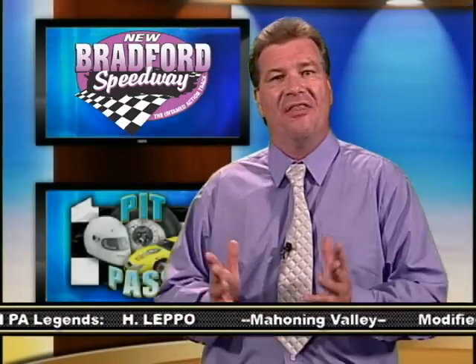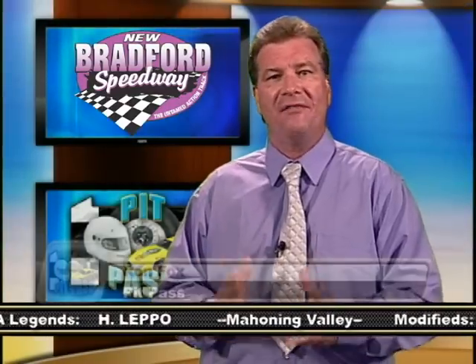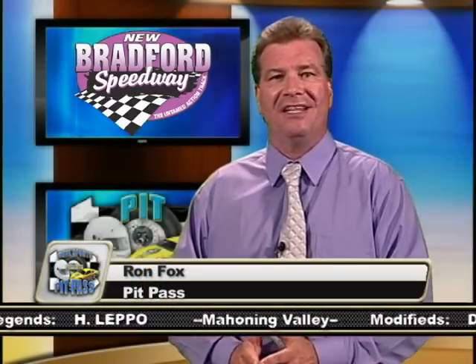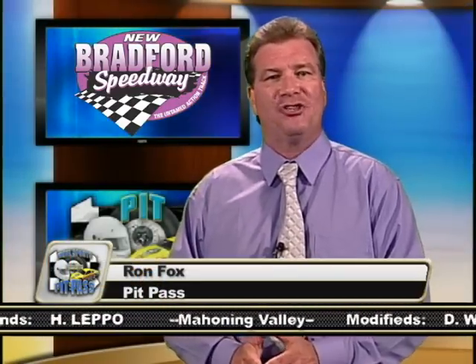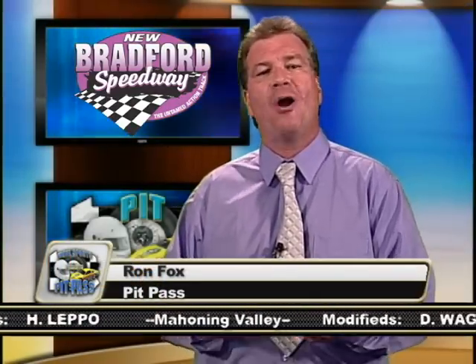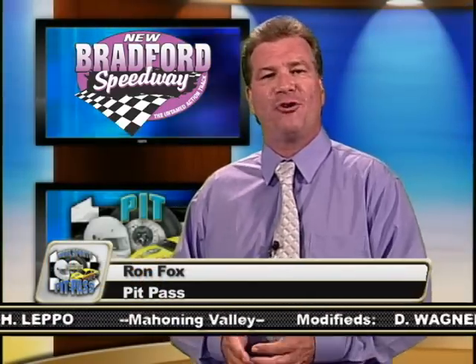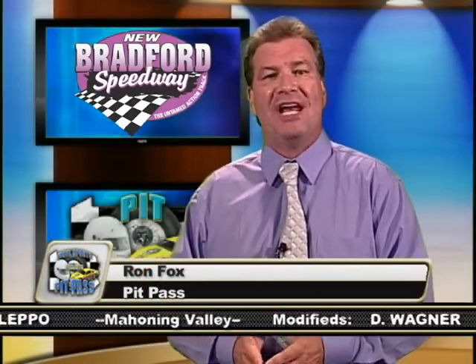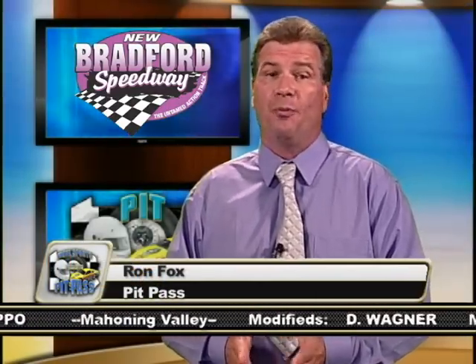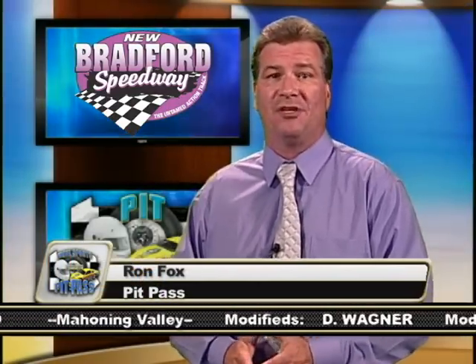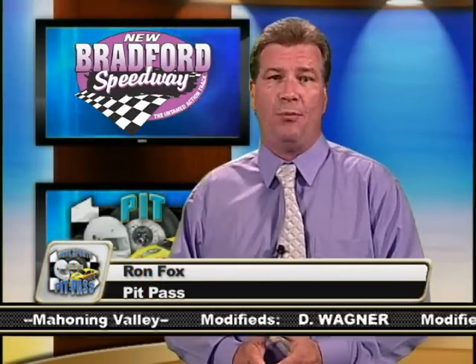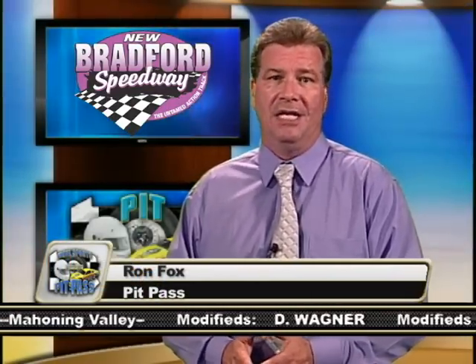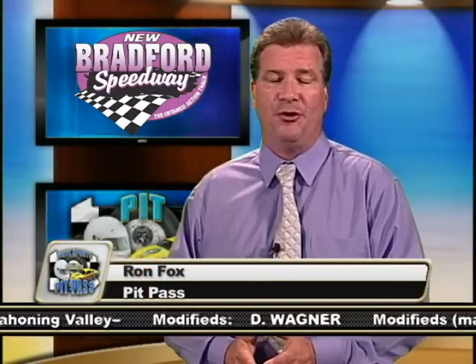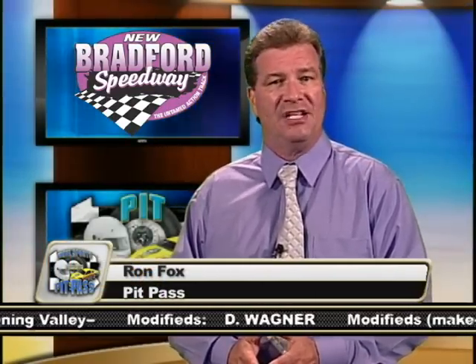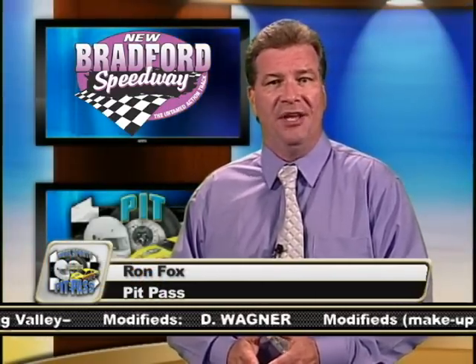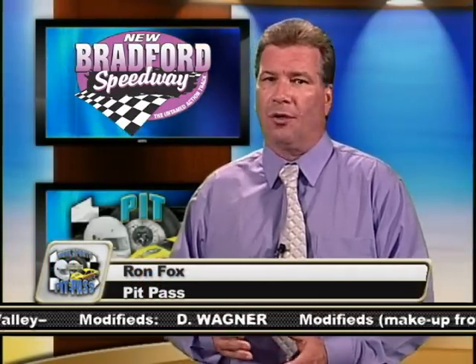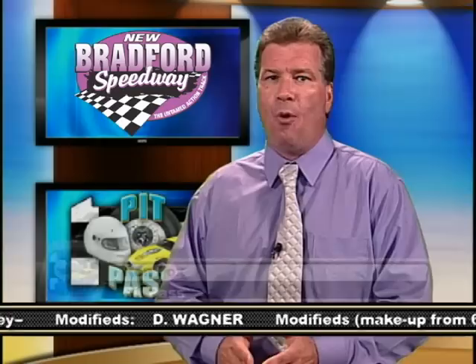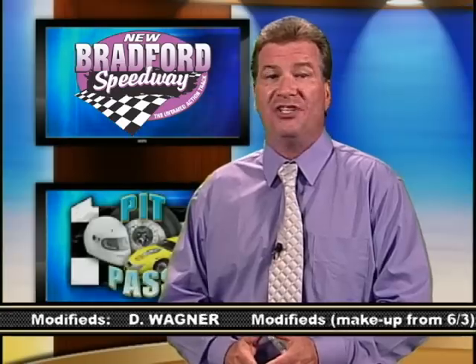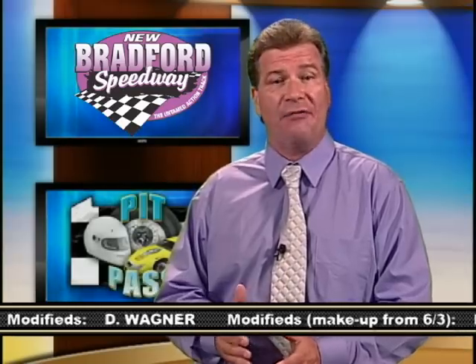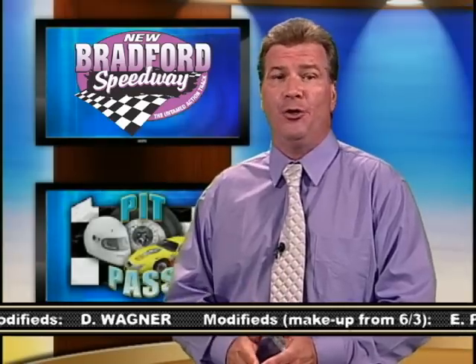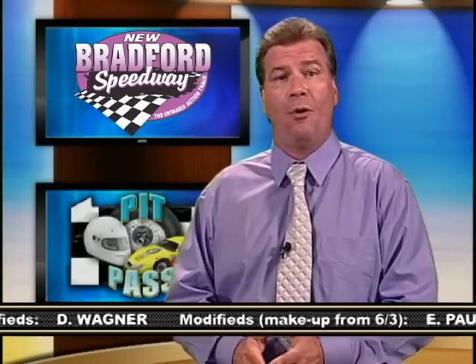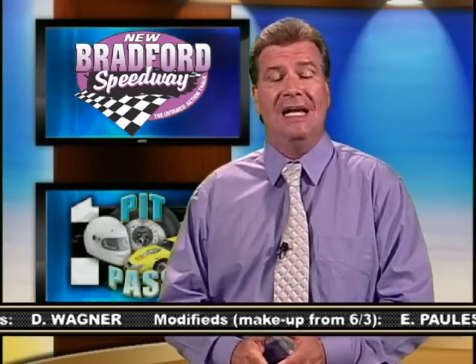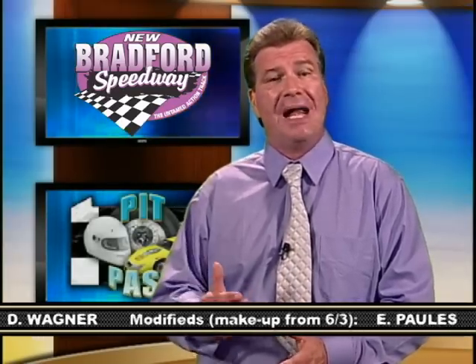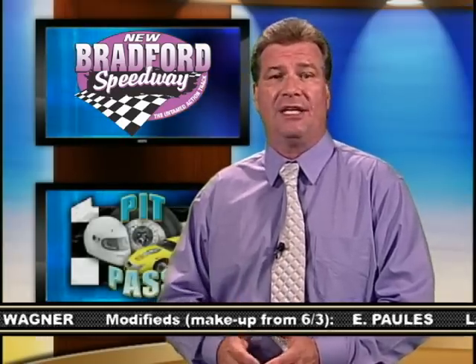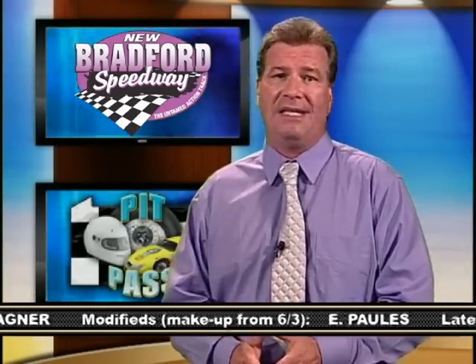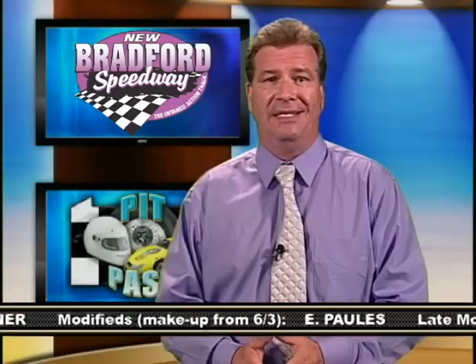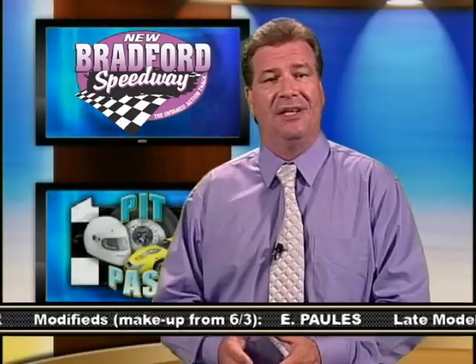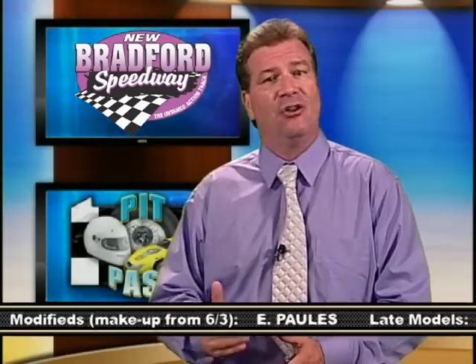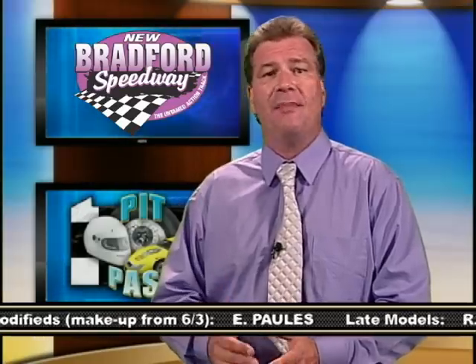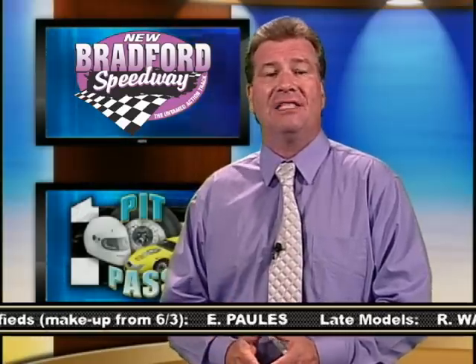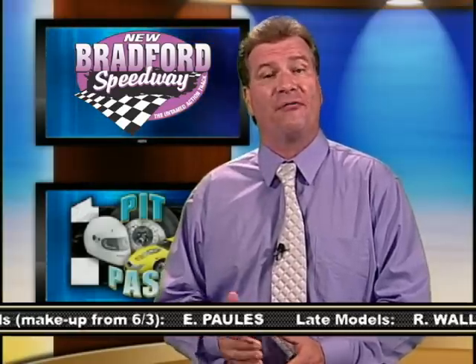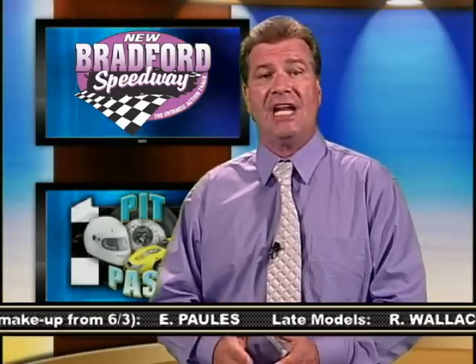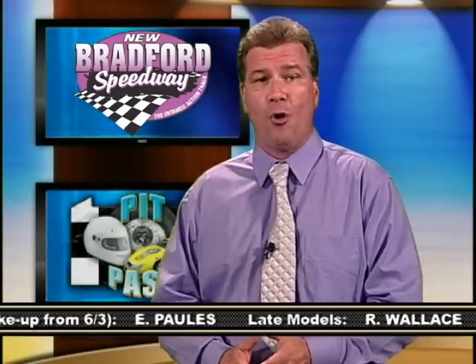Those lovely young ladies are just part of the attraction at the new Bradford Speedway. Under new management, the quarter mile bullring just south of the New York border is back to weekly racing. So let's take a look at some highlights from their Friday night program.